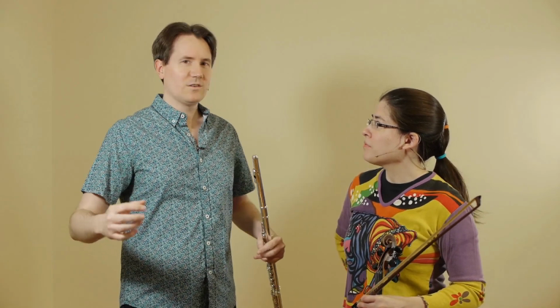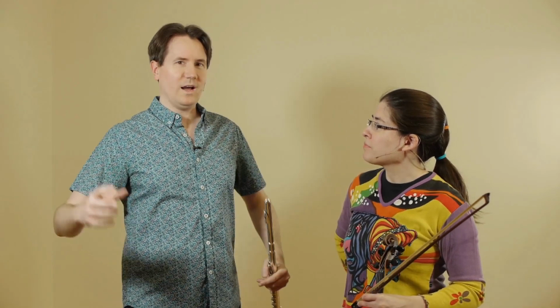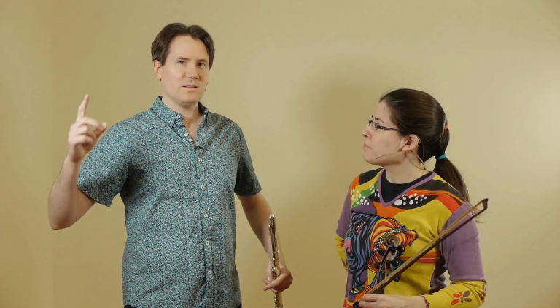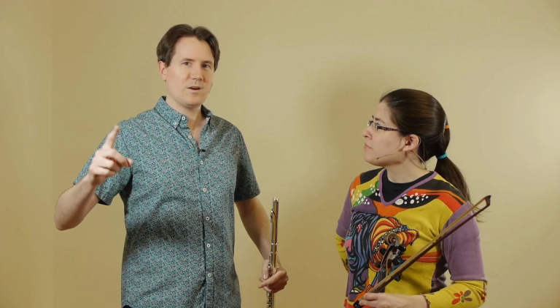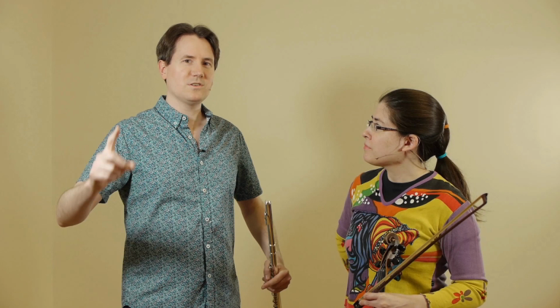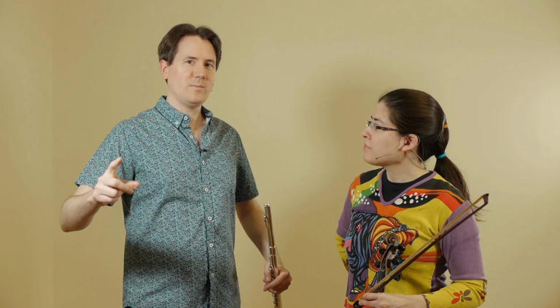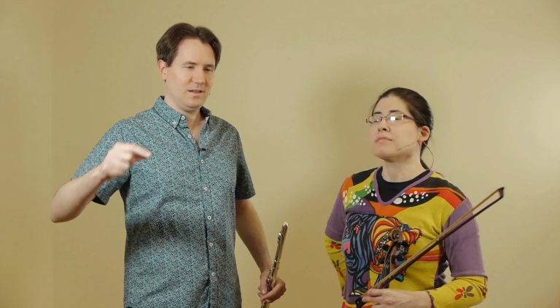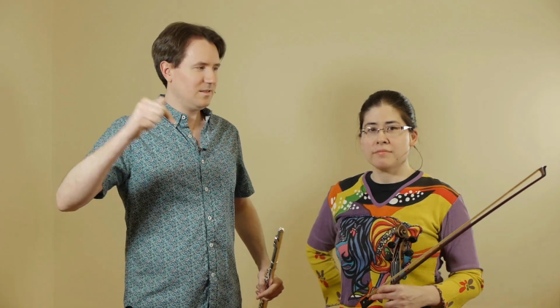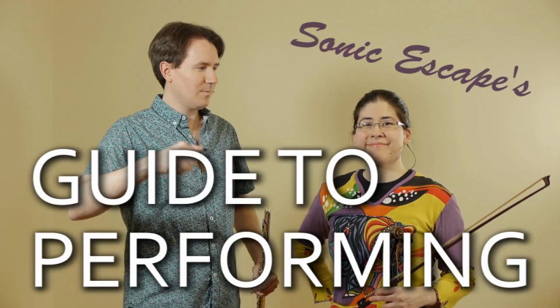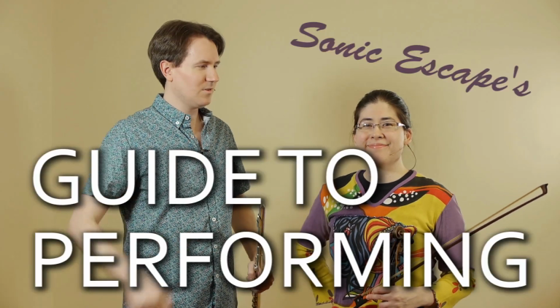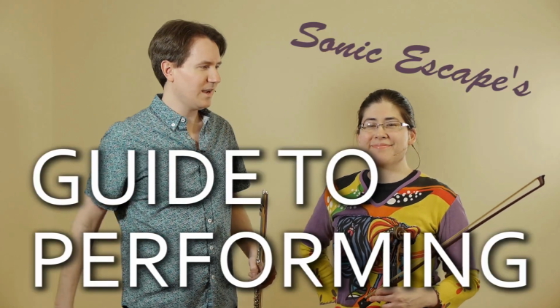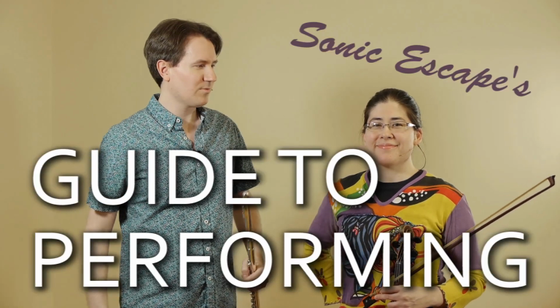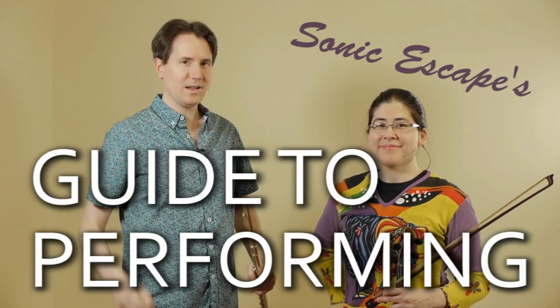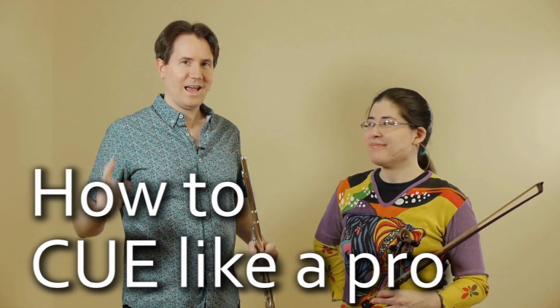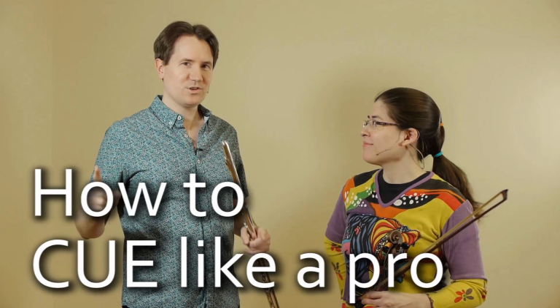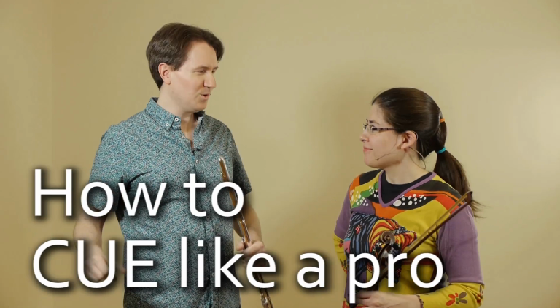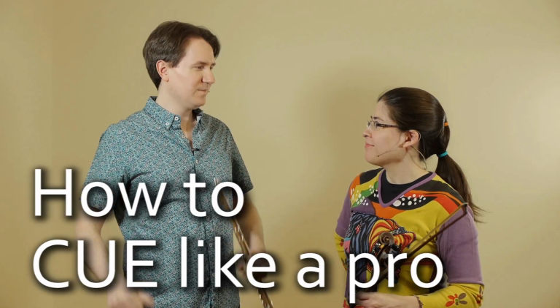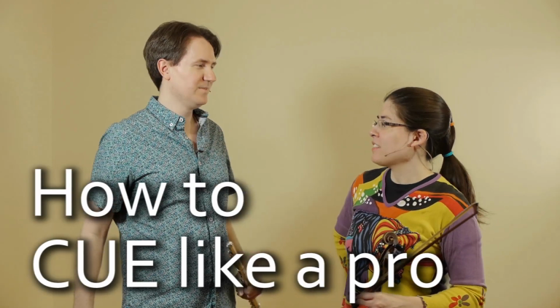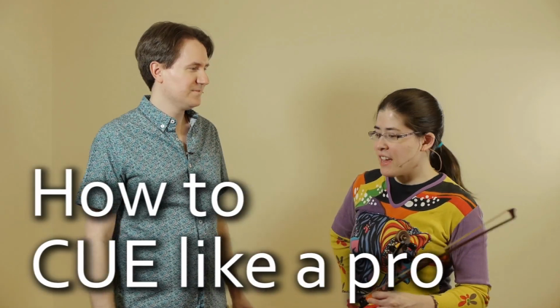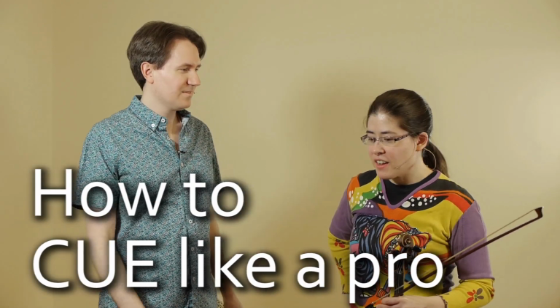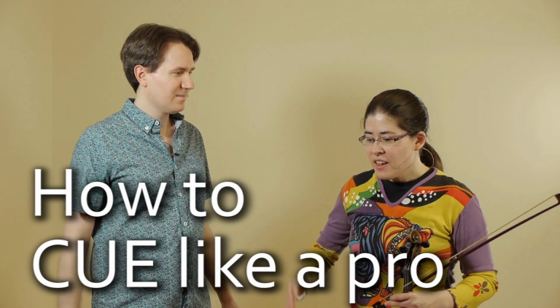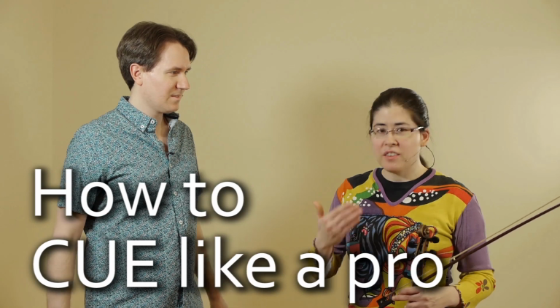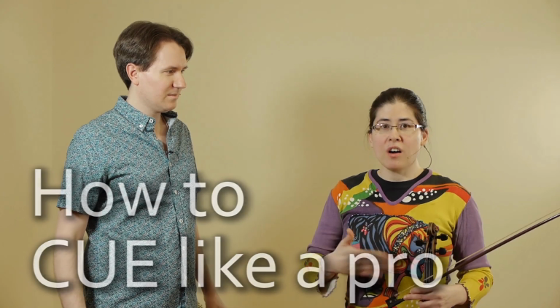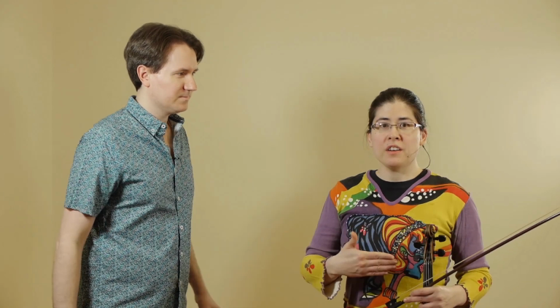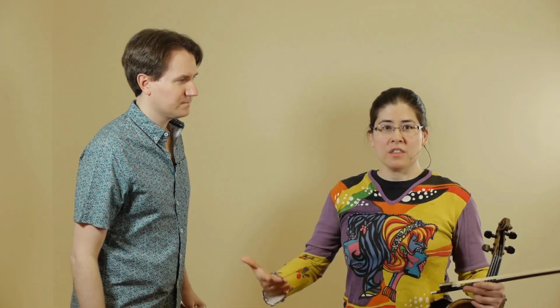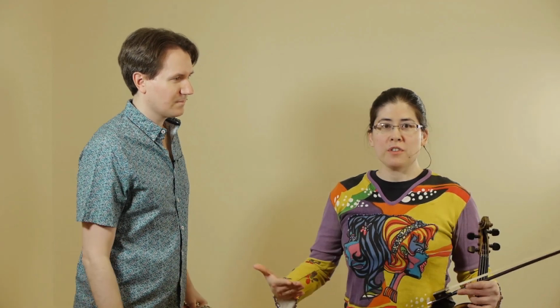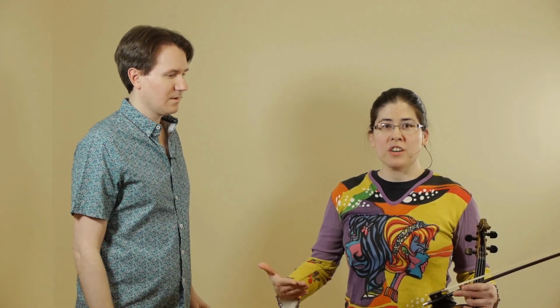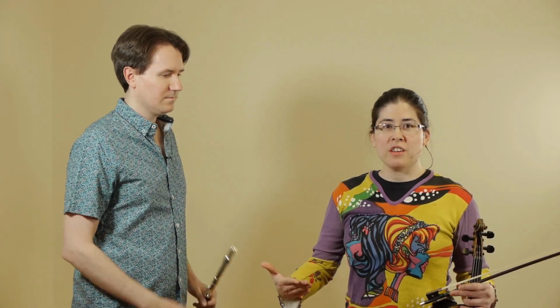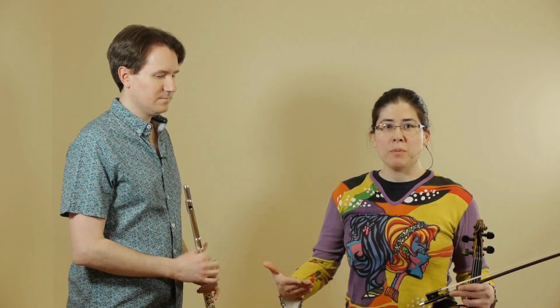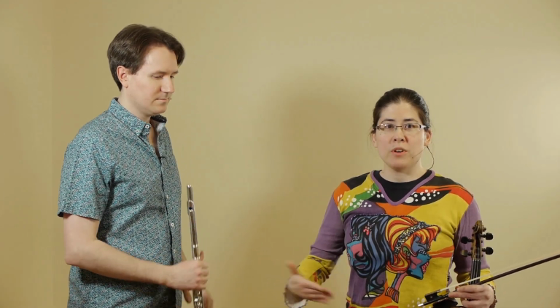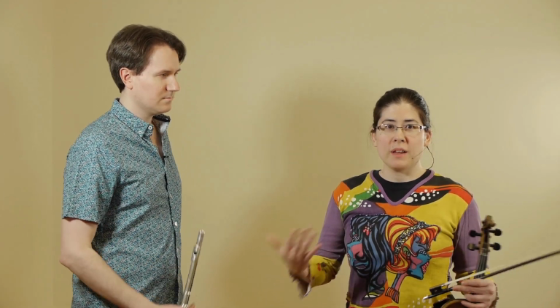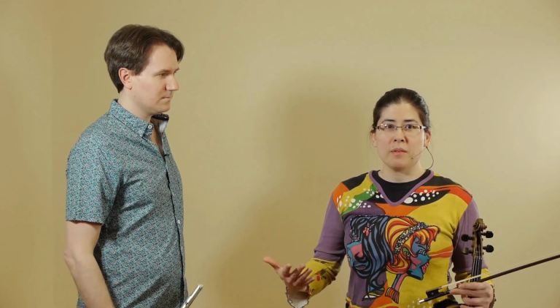I think it's imperative to talk about it in this episode of Guide to Performing — how to cue. And it's often the first impression that you give people when you play with them.